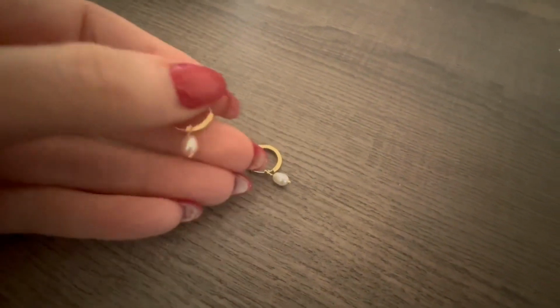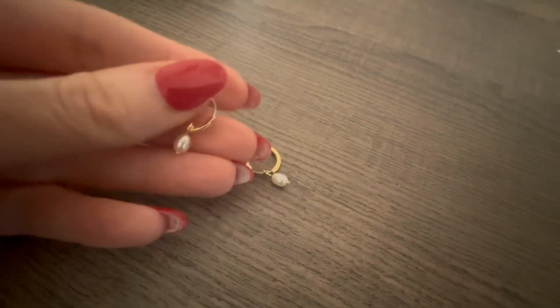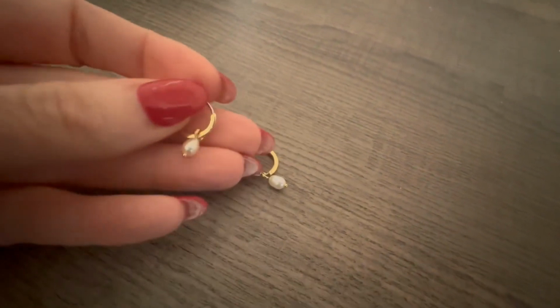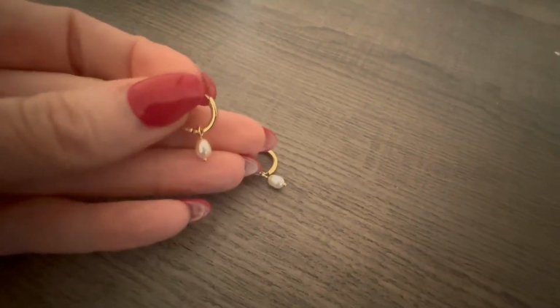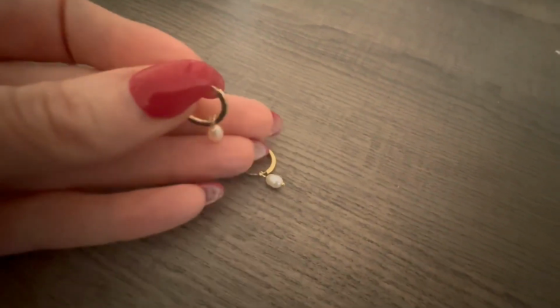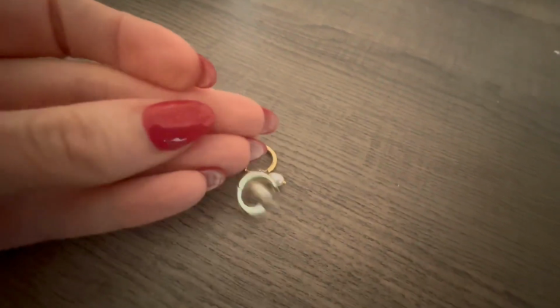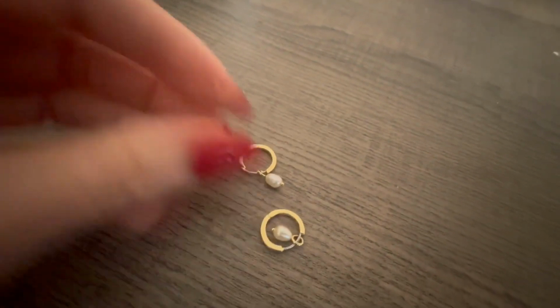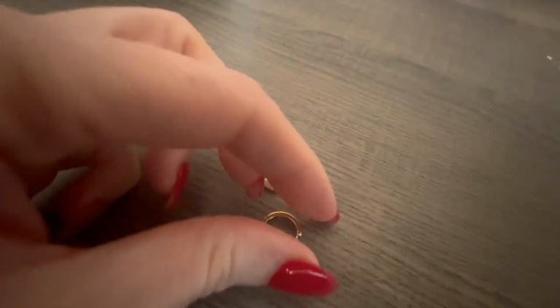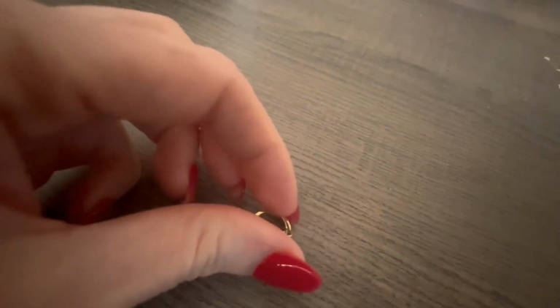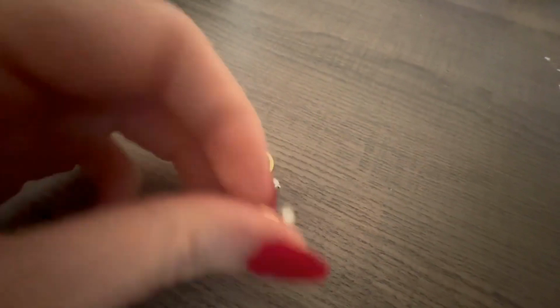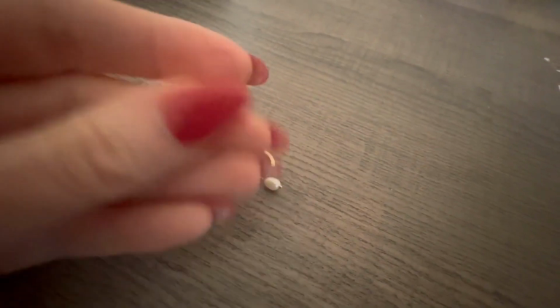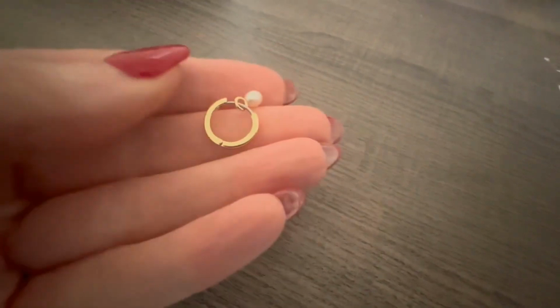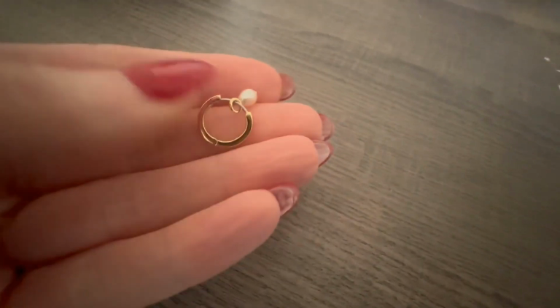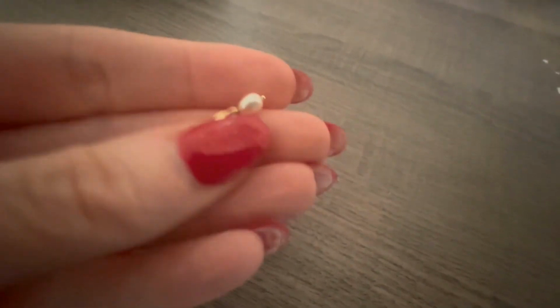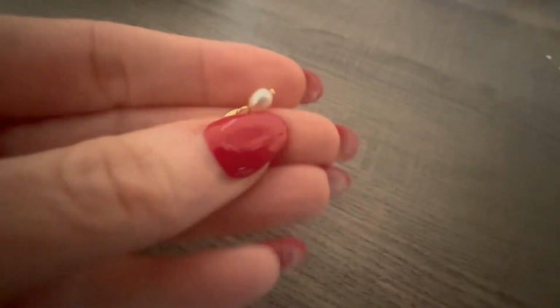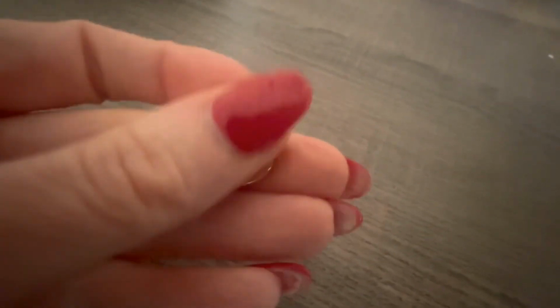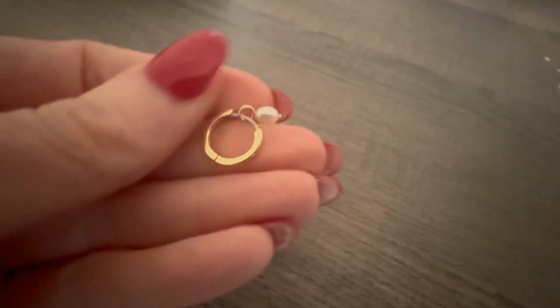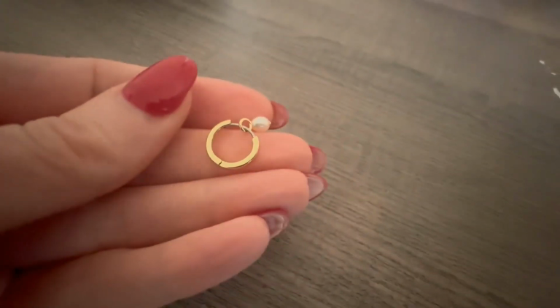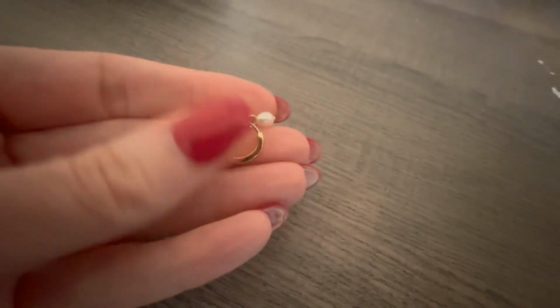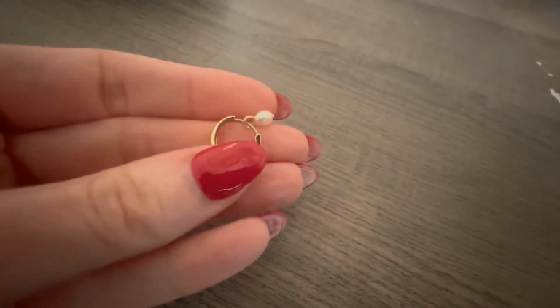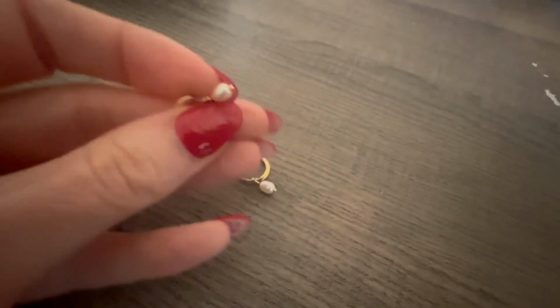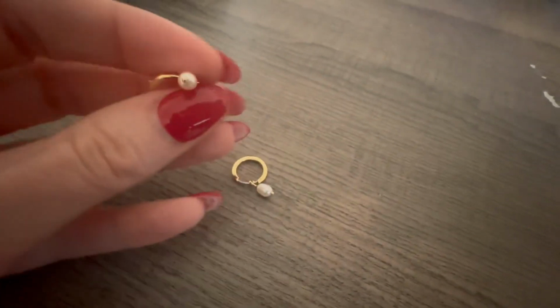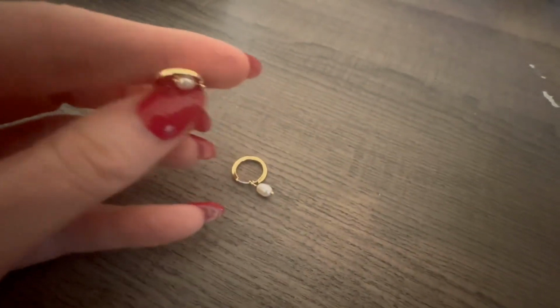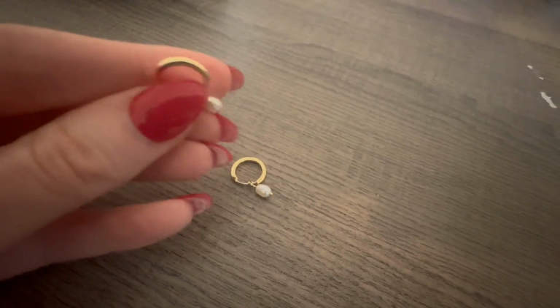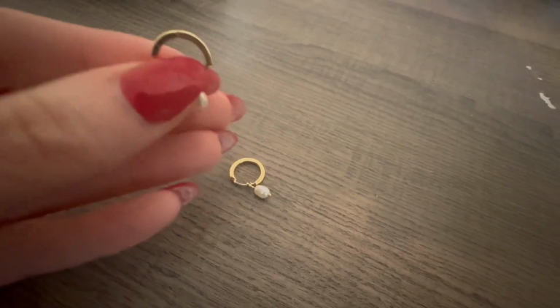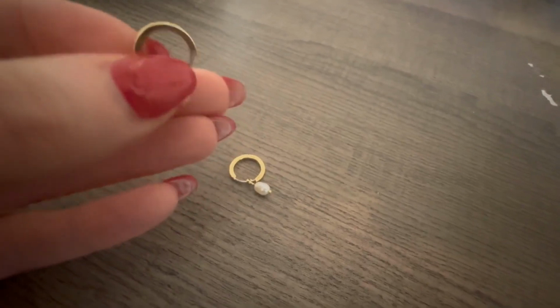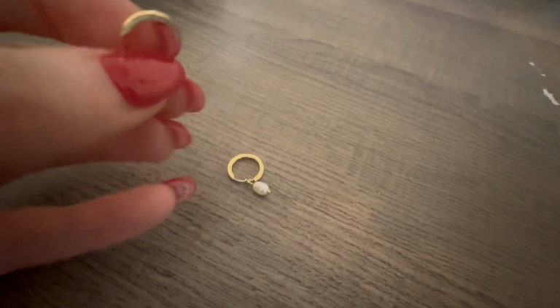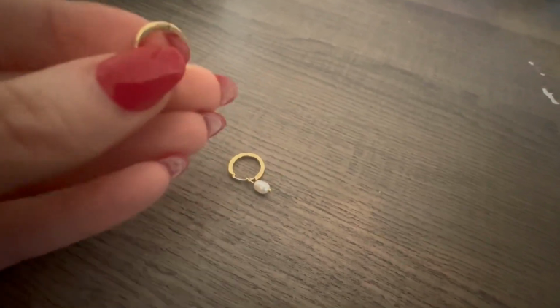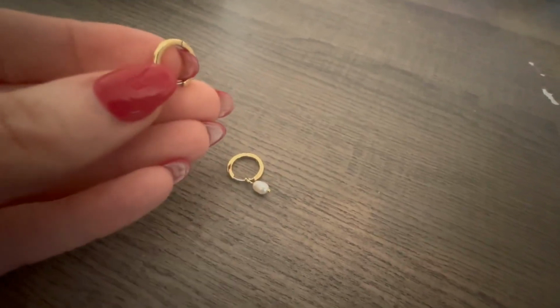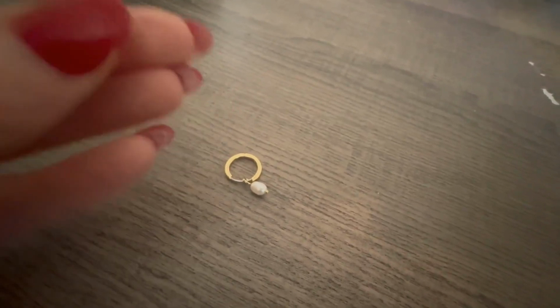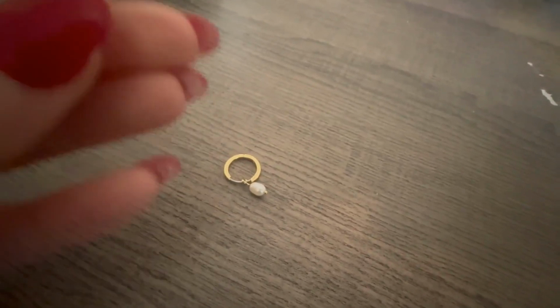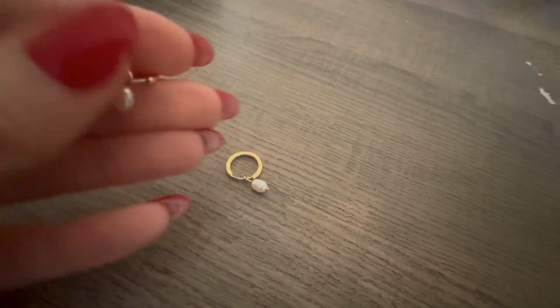A couple of things that I love about these. First of all, it's really high quality. They're nickel-free, lead-free, hypoallergenic. So if you have sensitive ears, these are great.